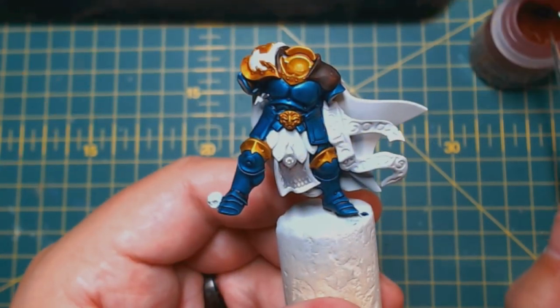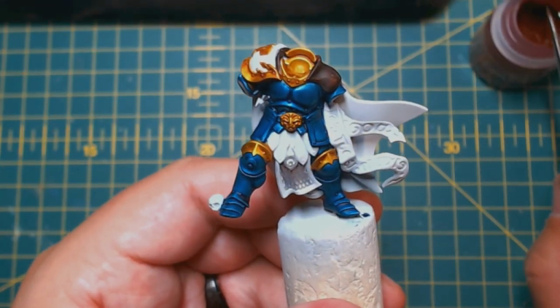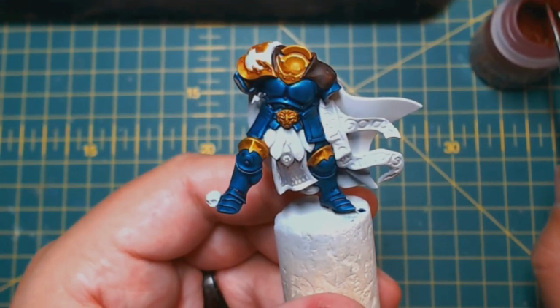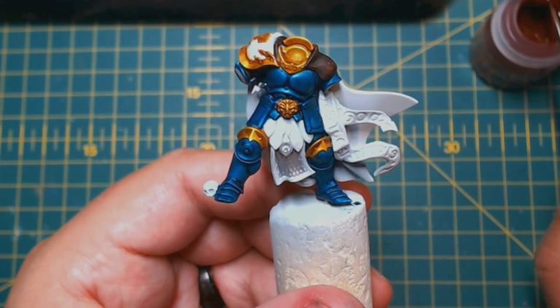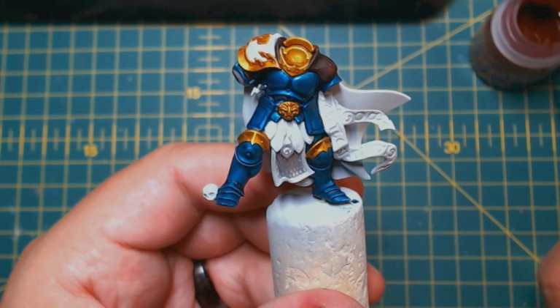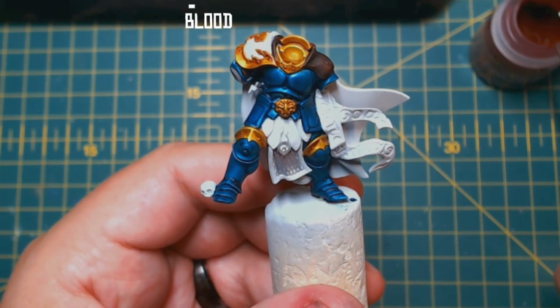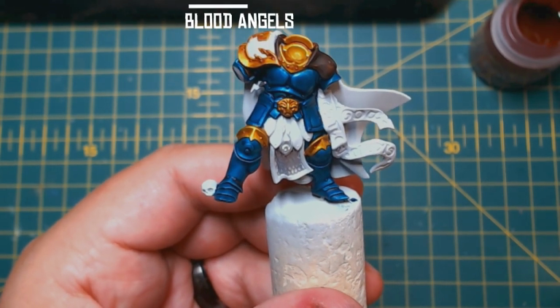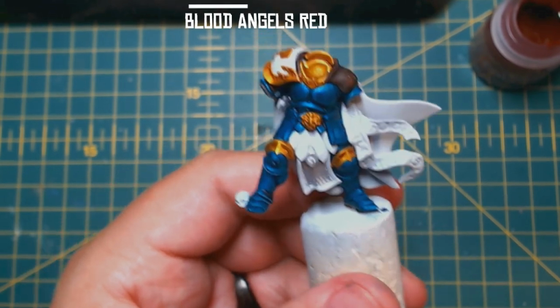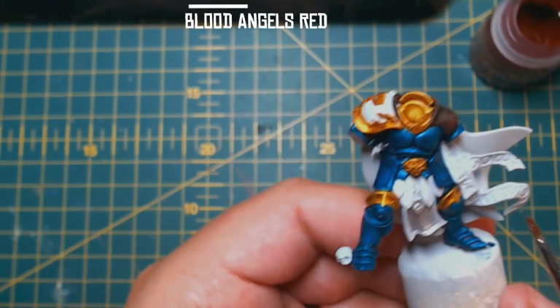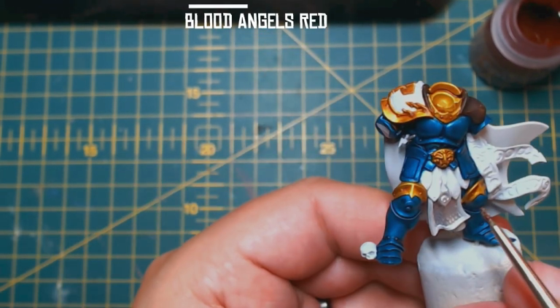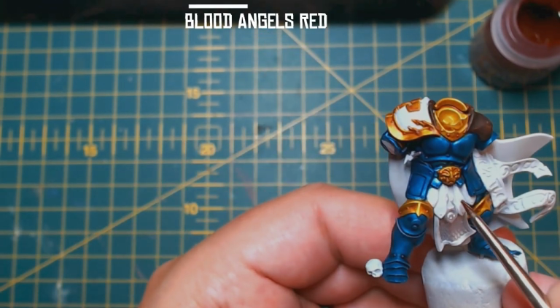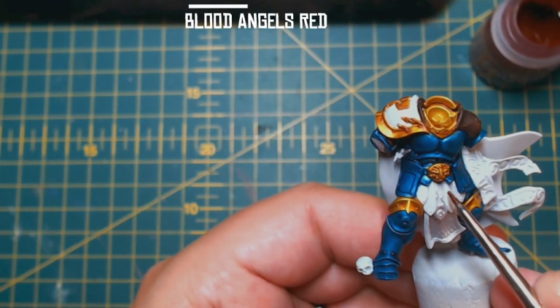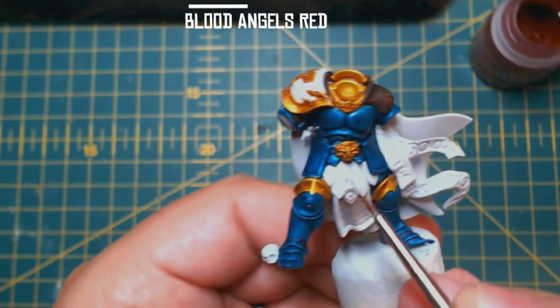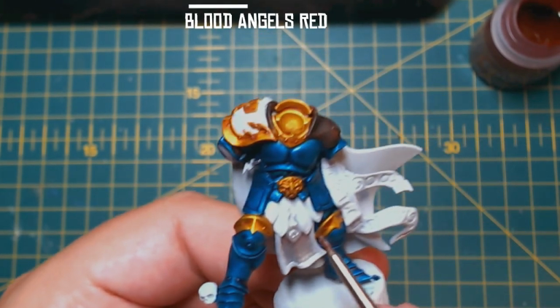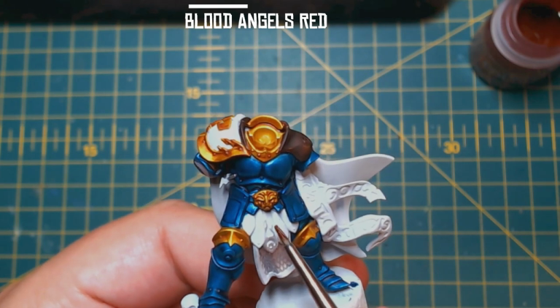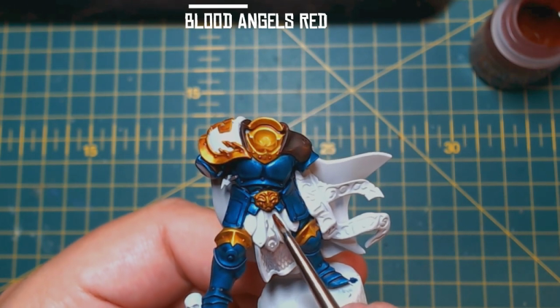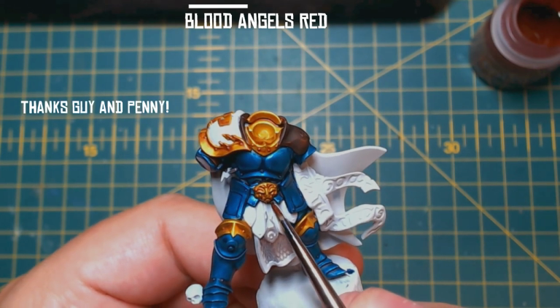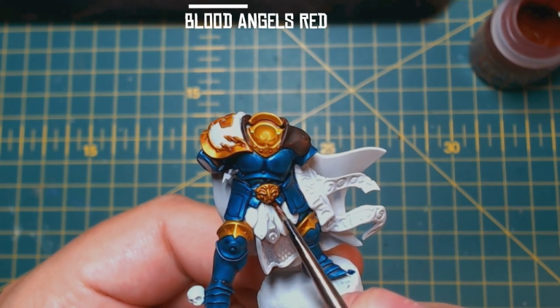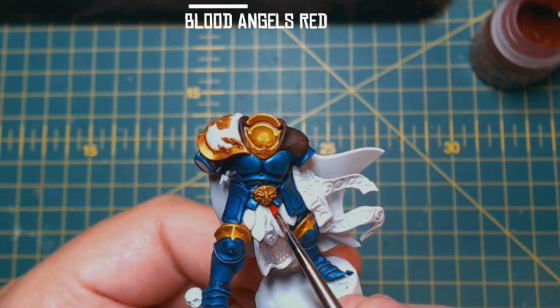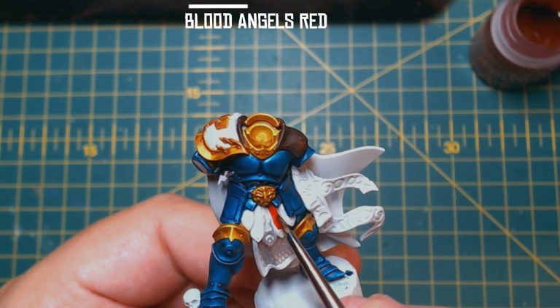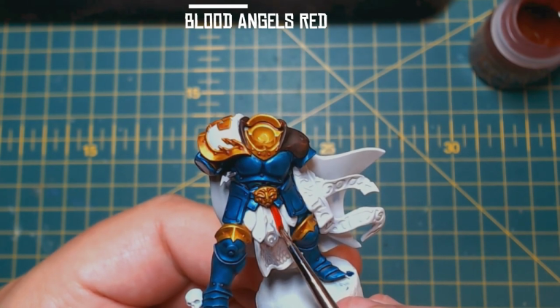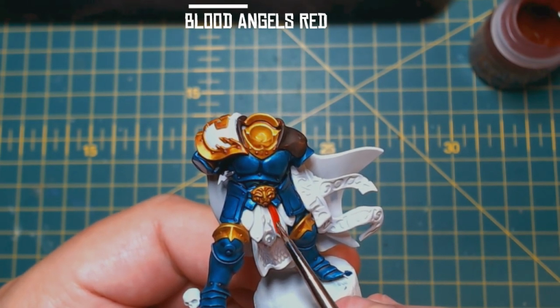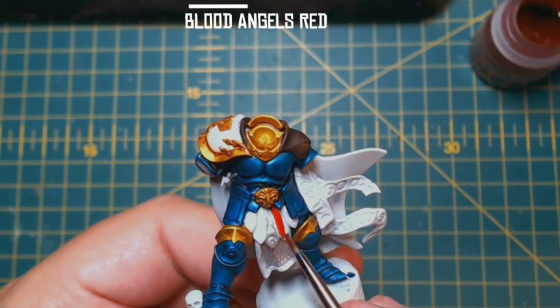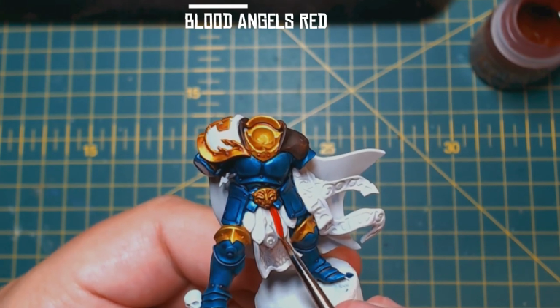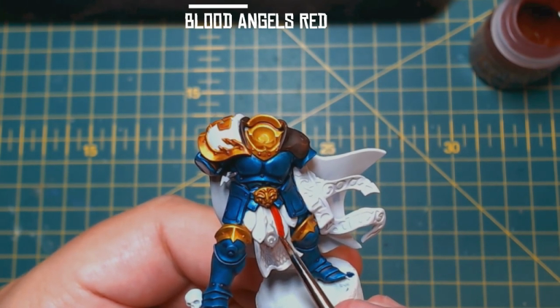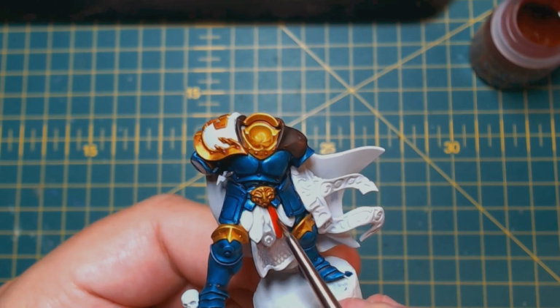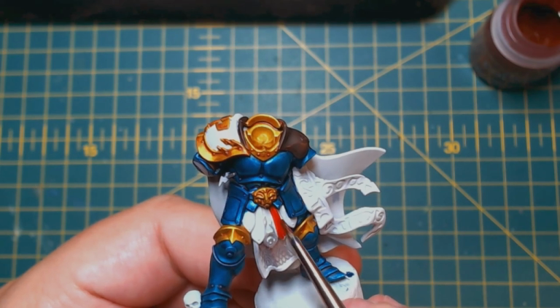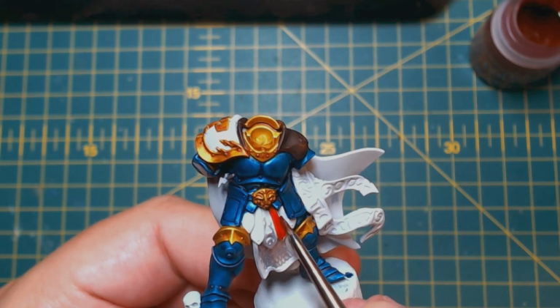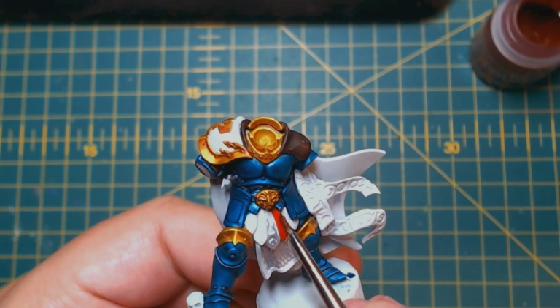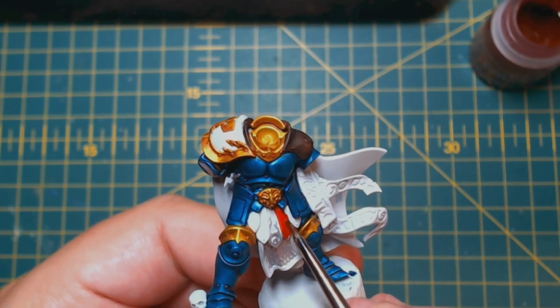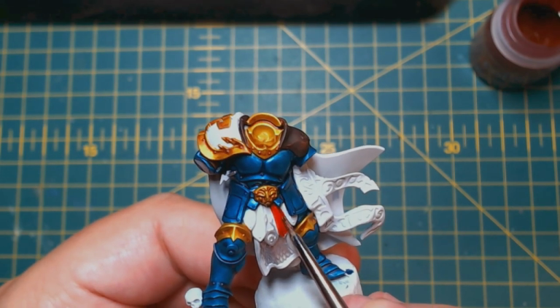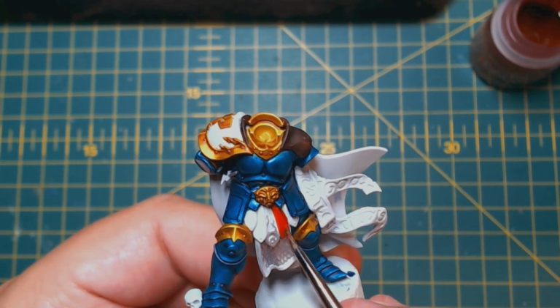Again with a small brush, apply some Blood Angels Red to the red leather straps hanging from the waist as well as the dangly crotch flag. I think it would have been a bit better to use Flesh Tearers Red for this rather than Blood Angels Red, as I prefer the tone it has, but I still think it looks okay.